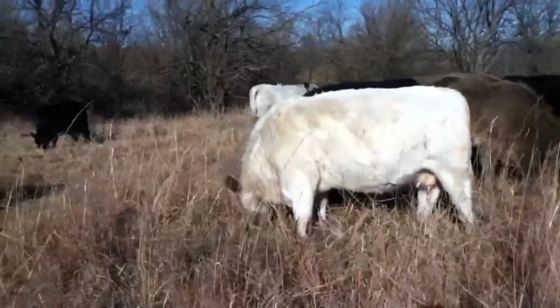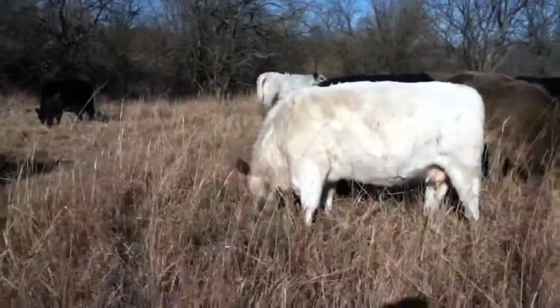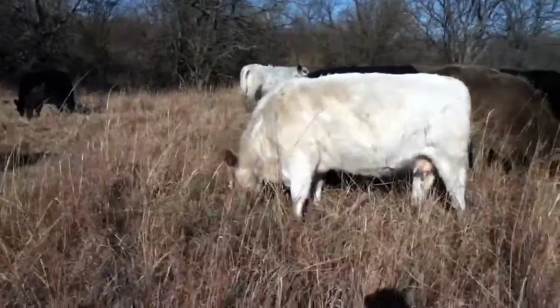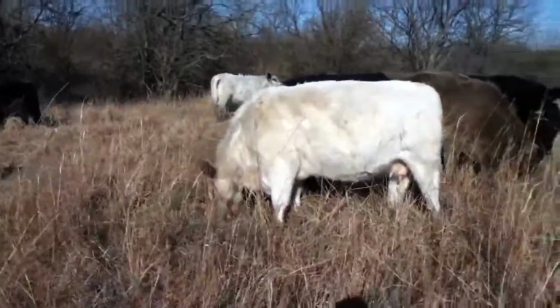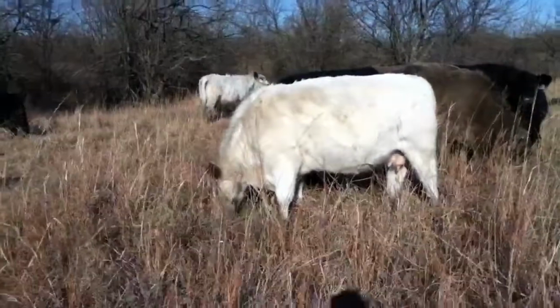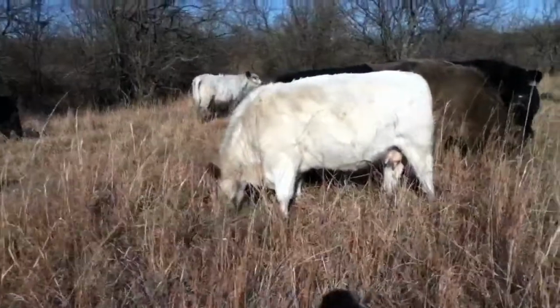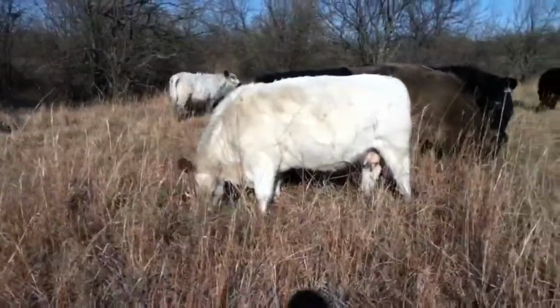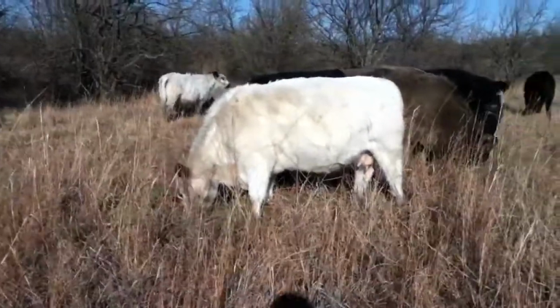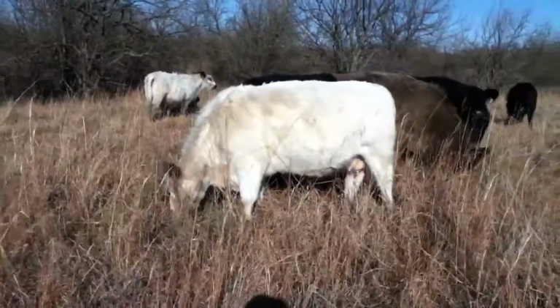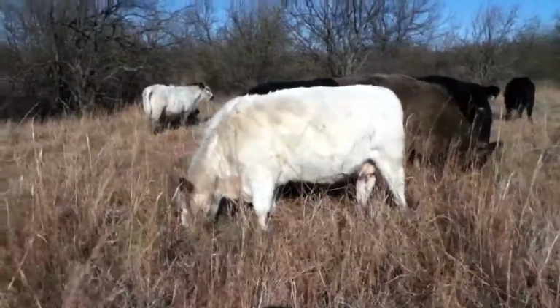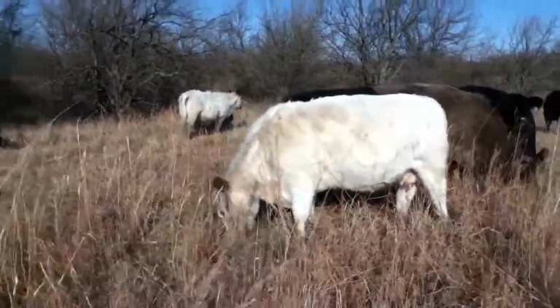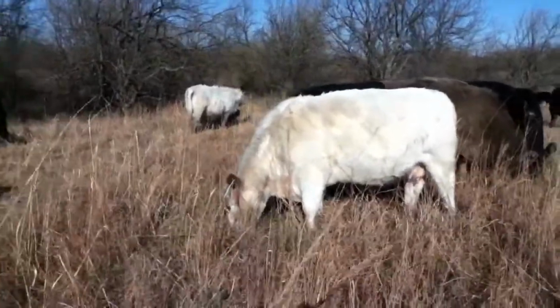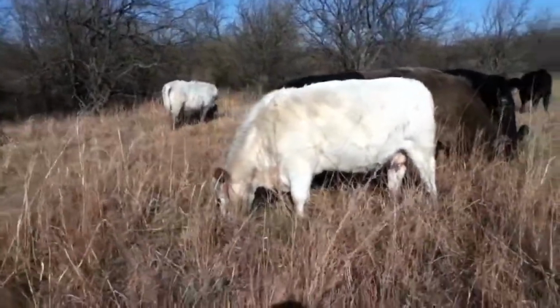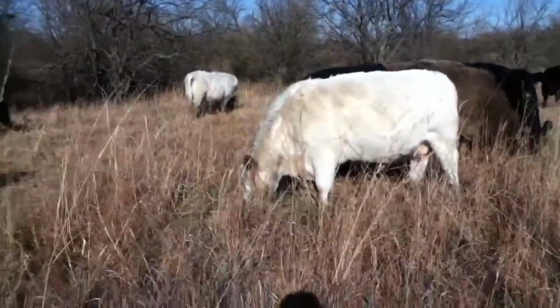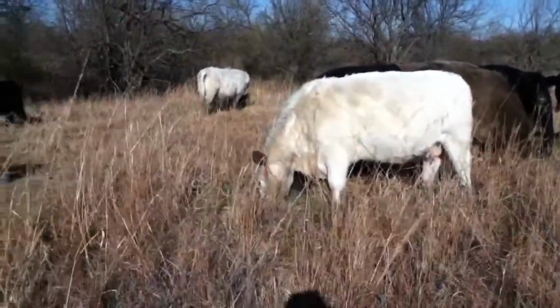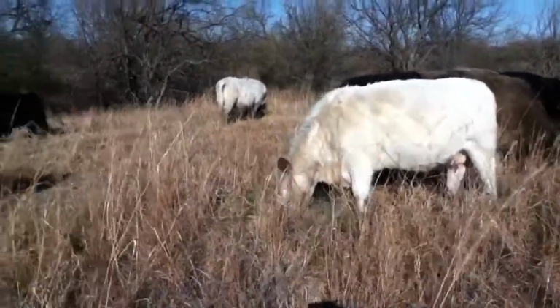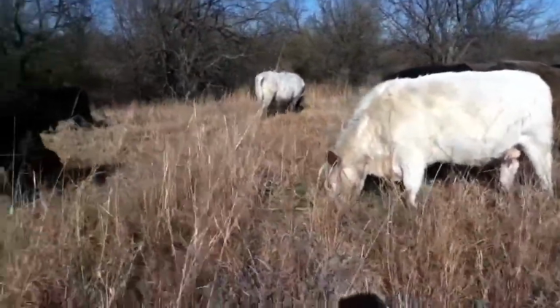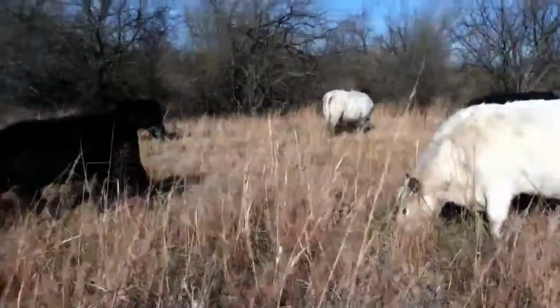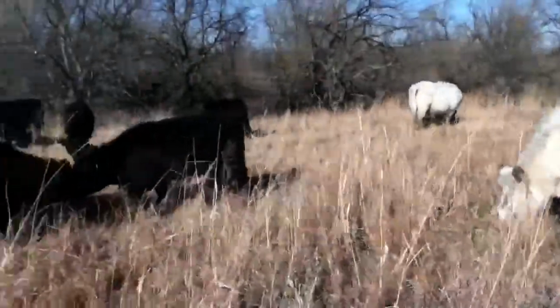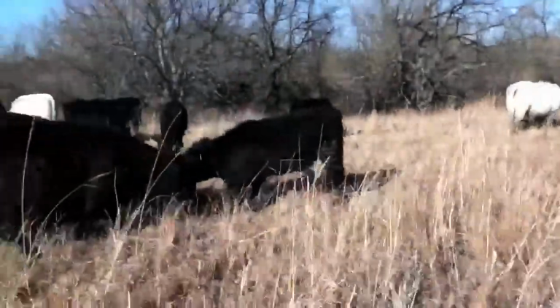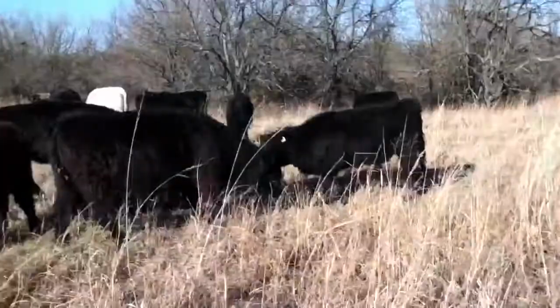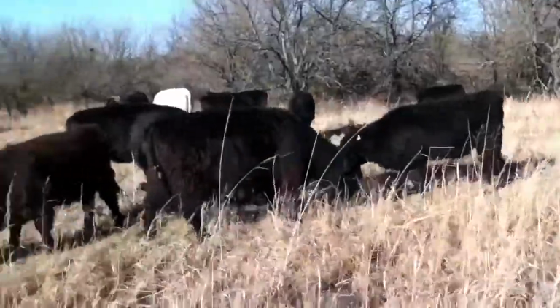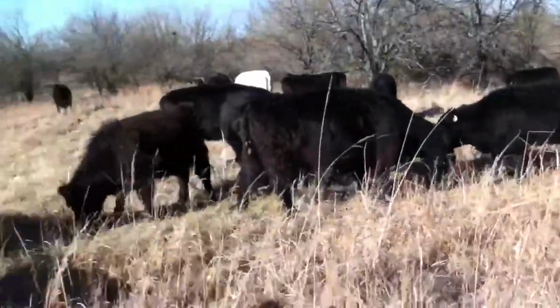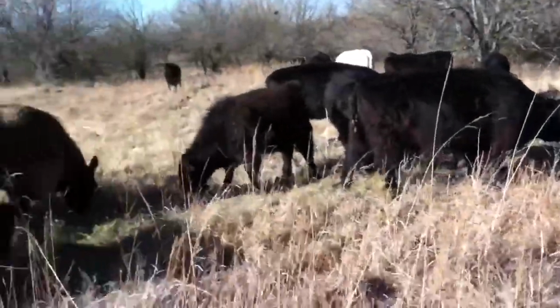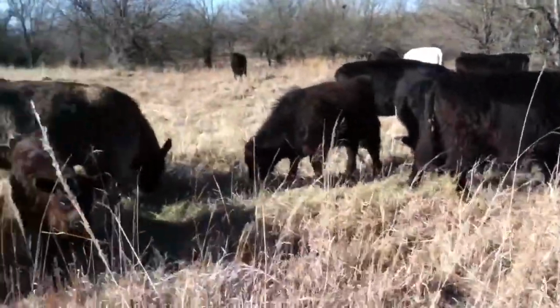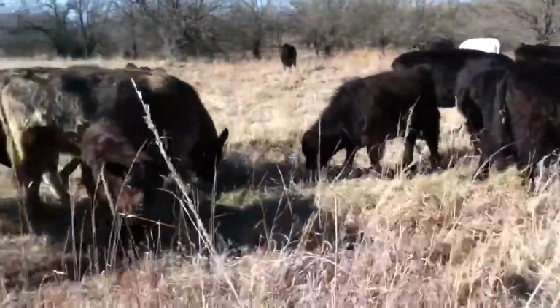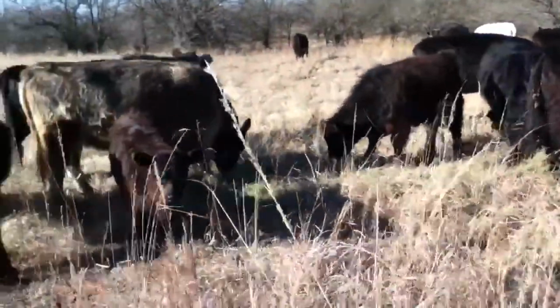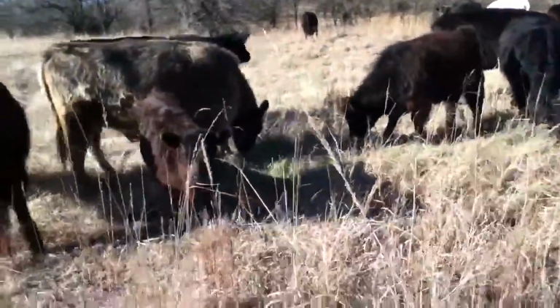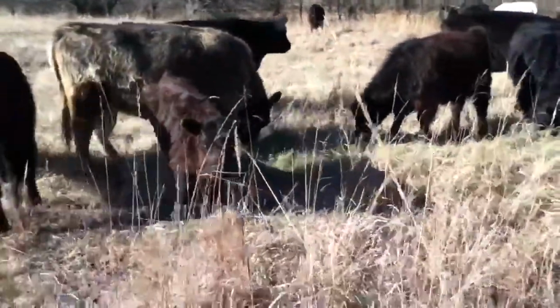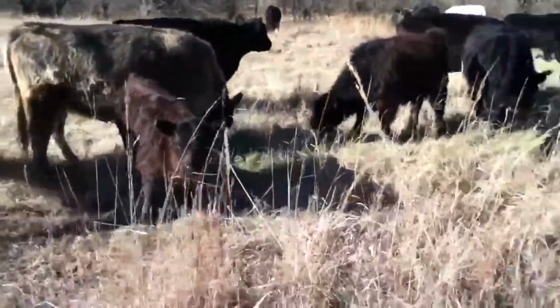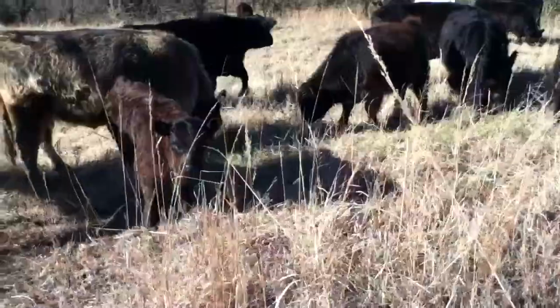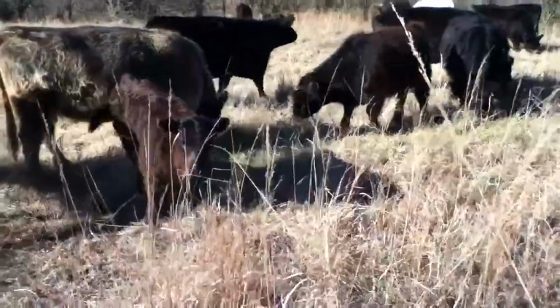There's Maddie's cow. And Rebecca. Another one of those little fall calves.